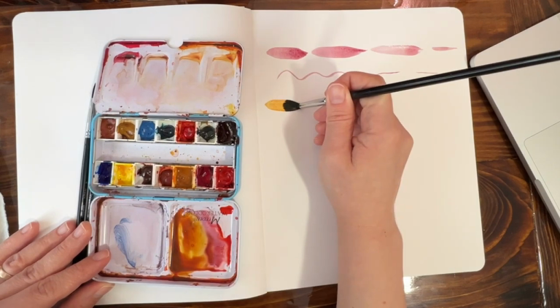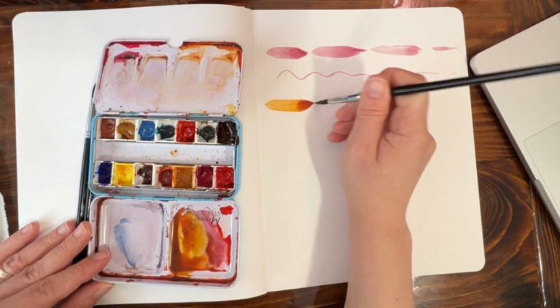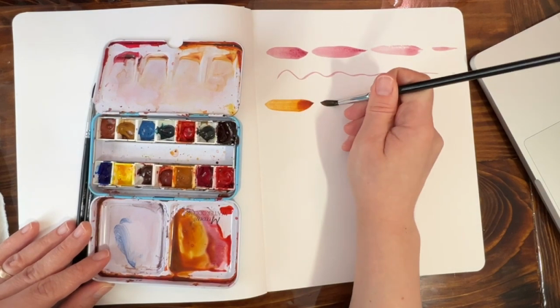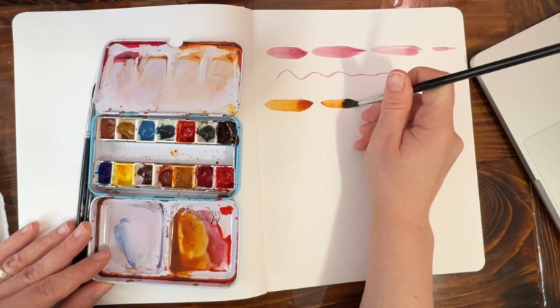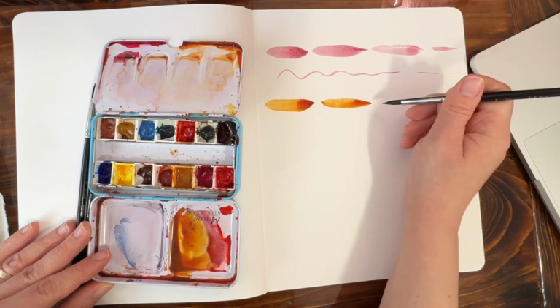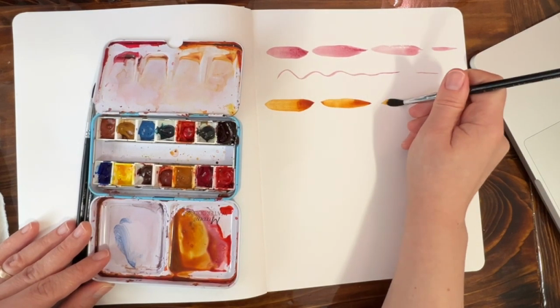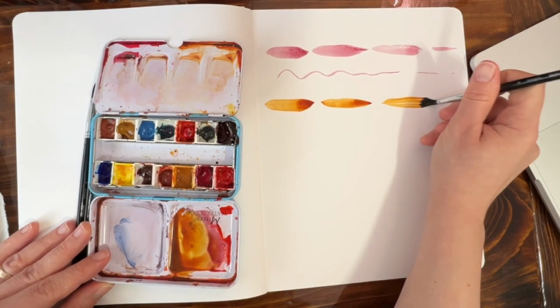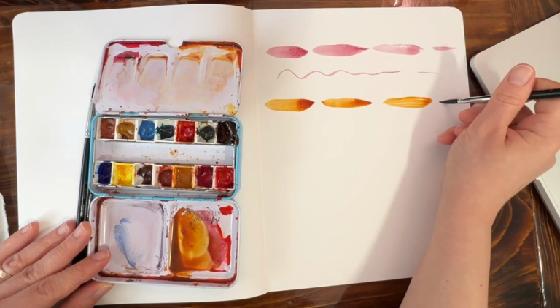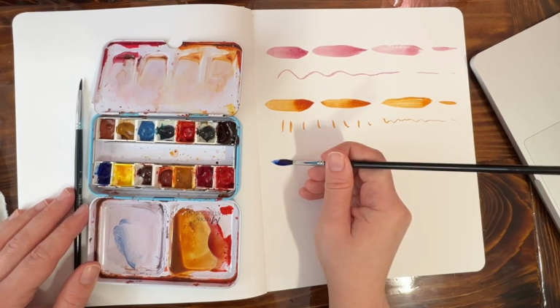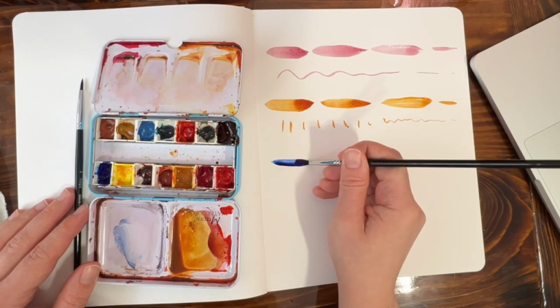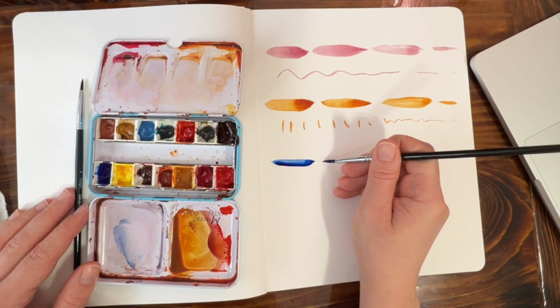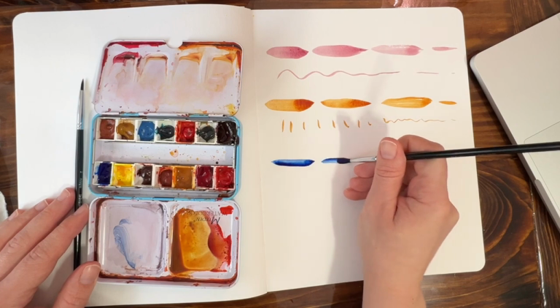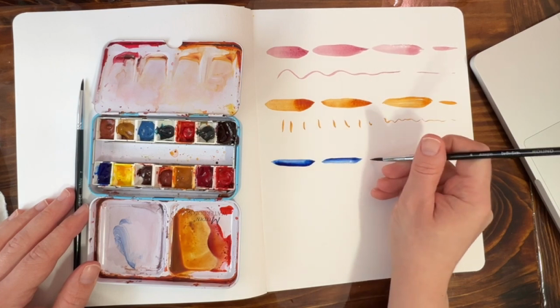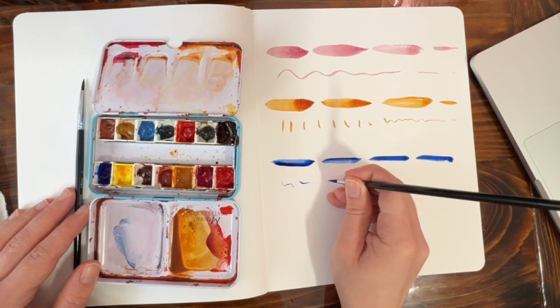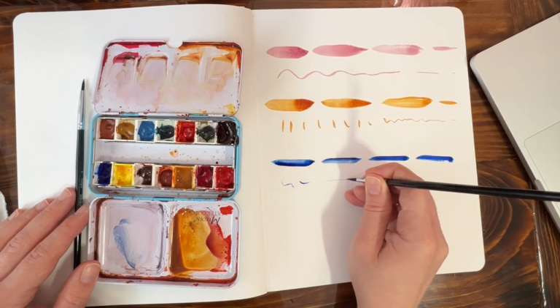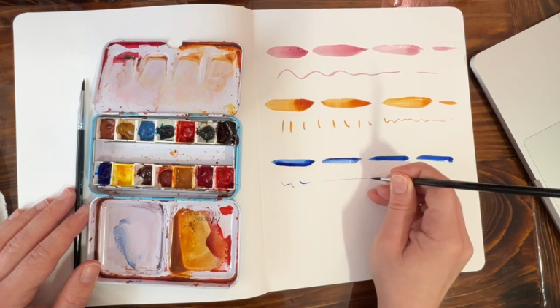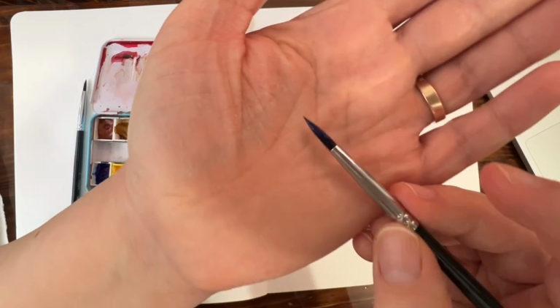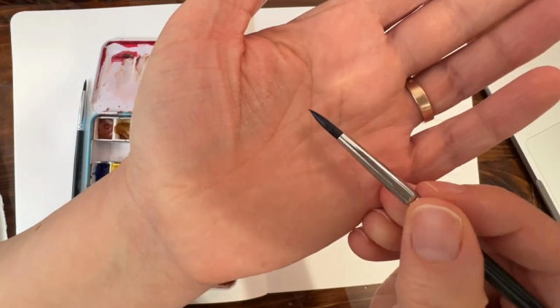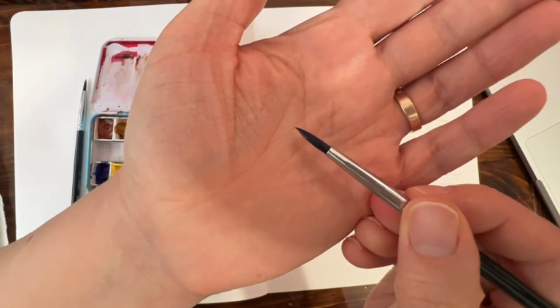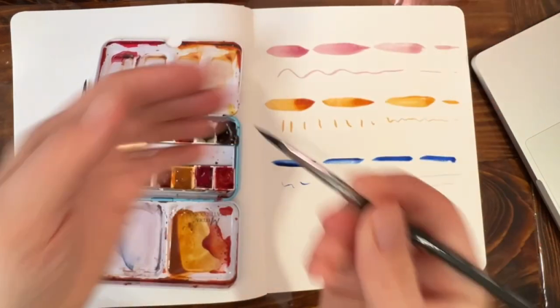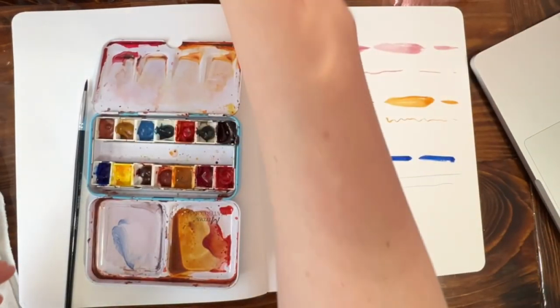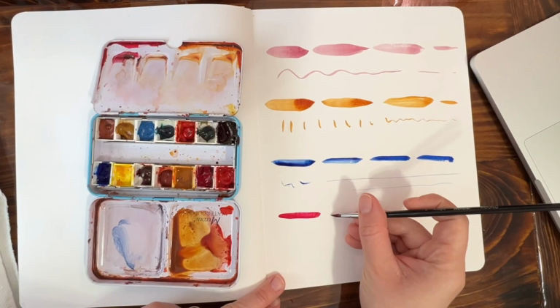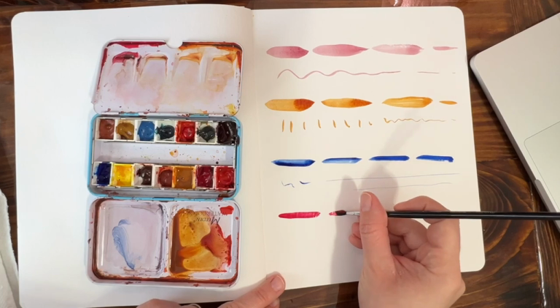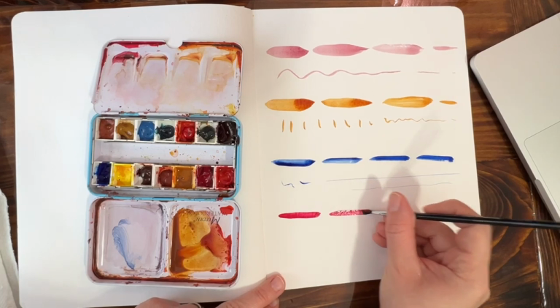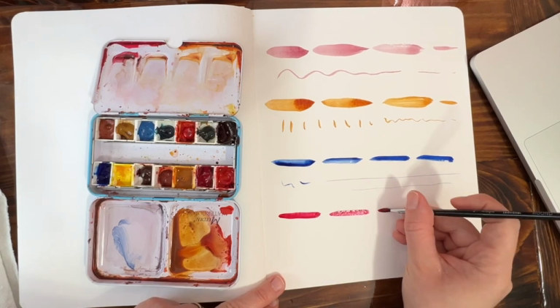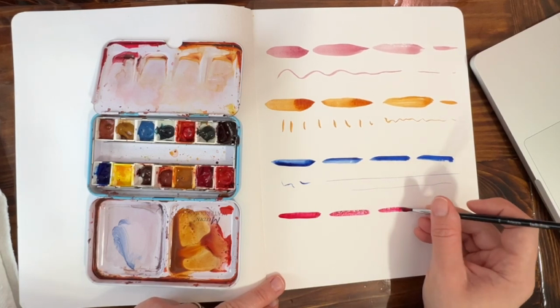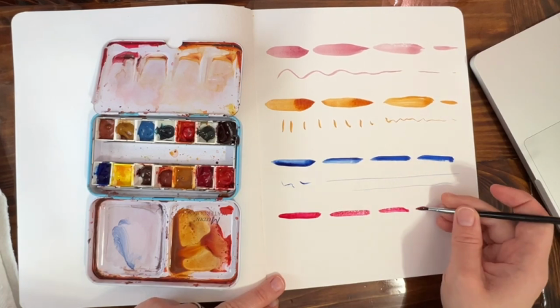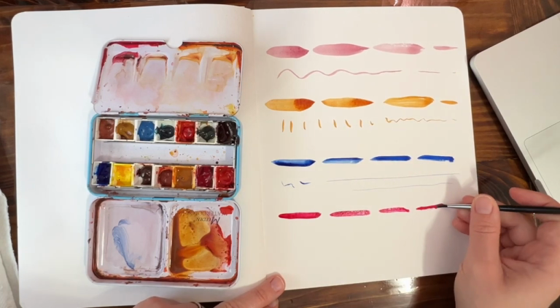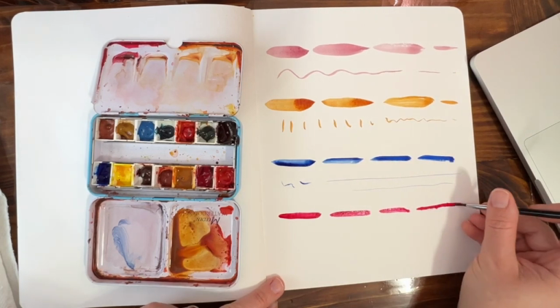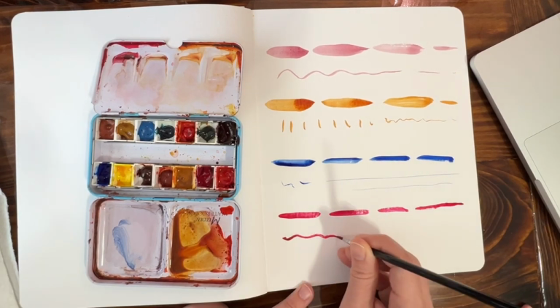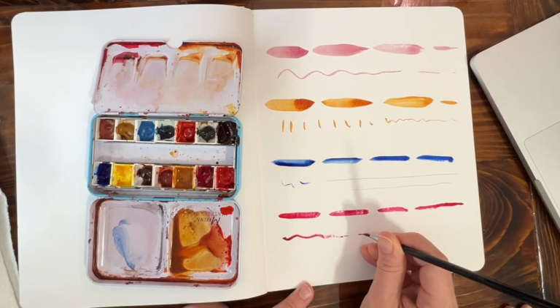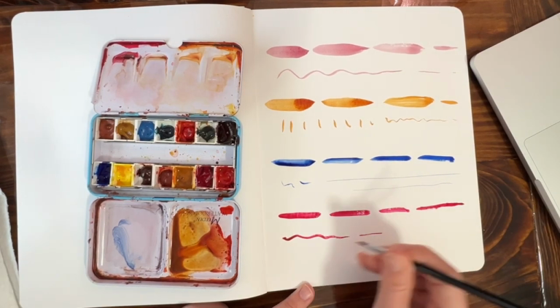They're incredibly soft and lightweight, and this set in particular is fantastic for the finer detail work, offering precision and control that's essential for capturing those intricate details. I can already envision reaching for these brushes in upcoming paintings.